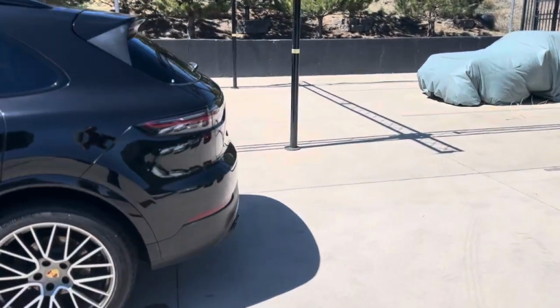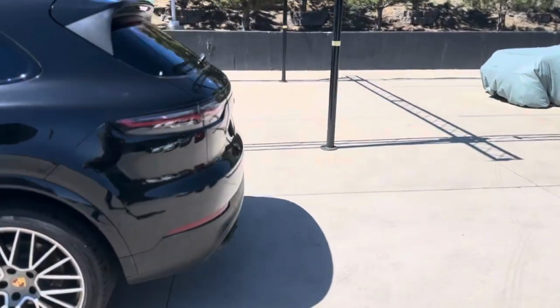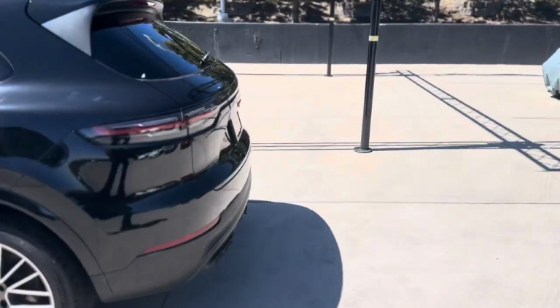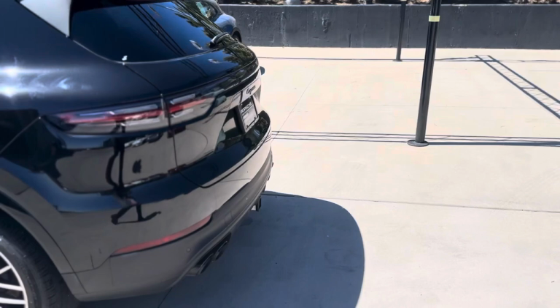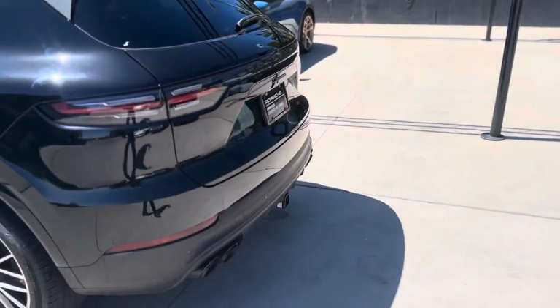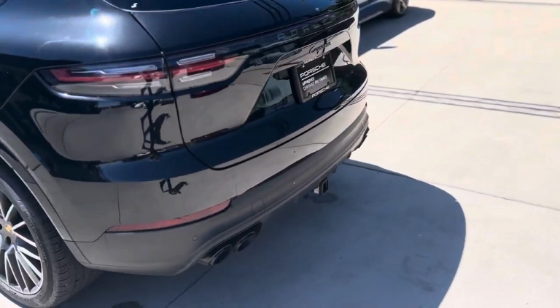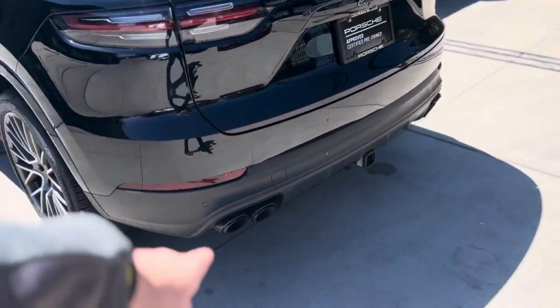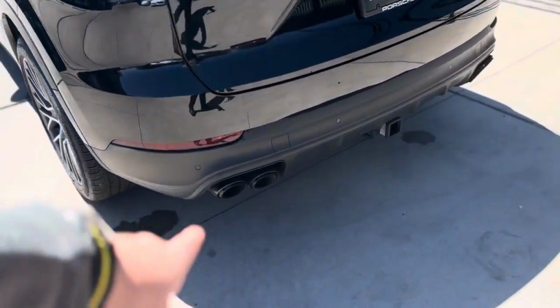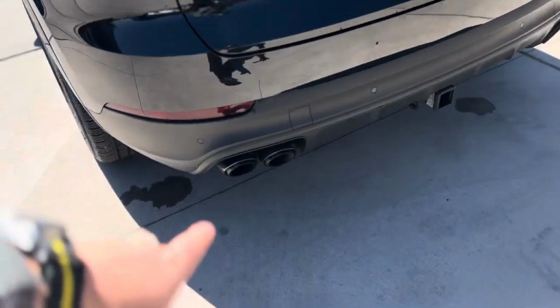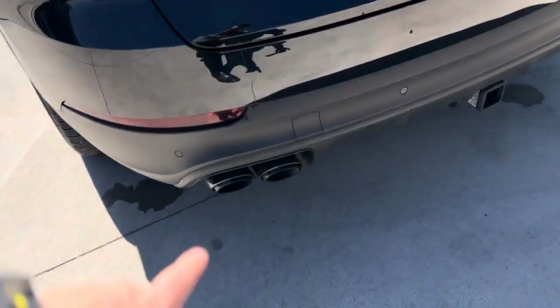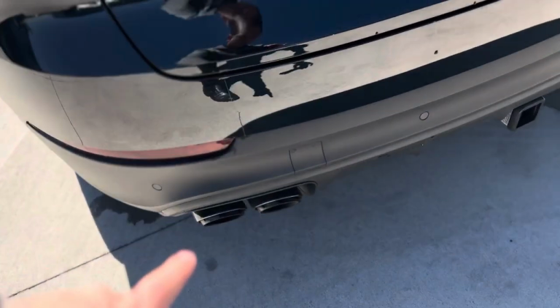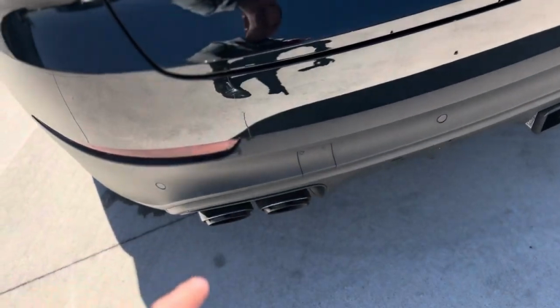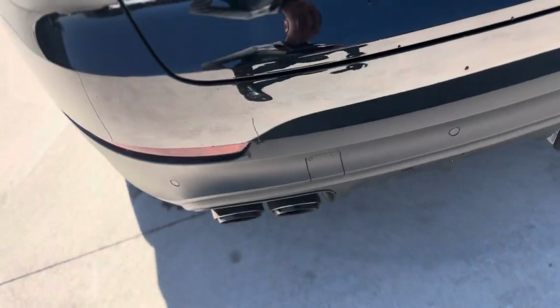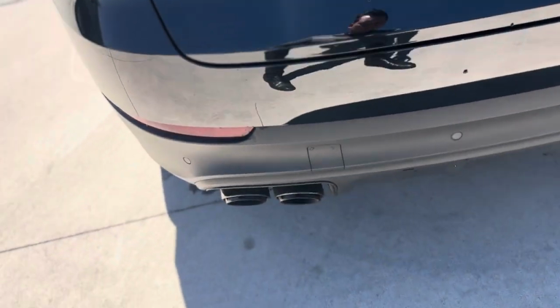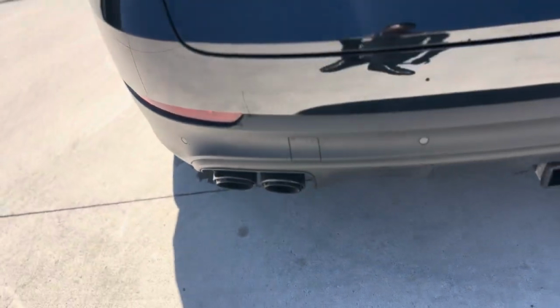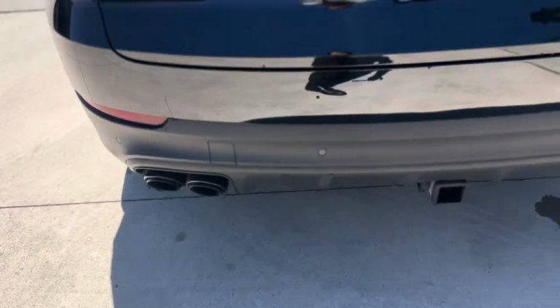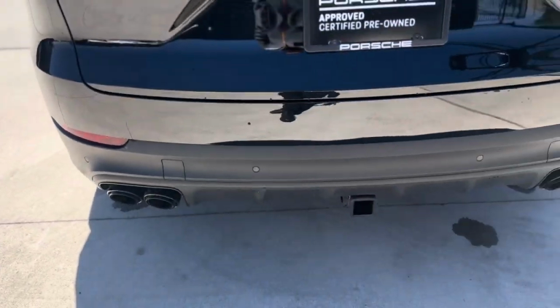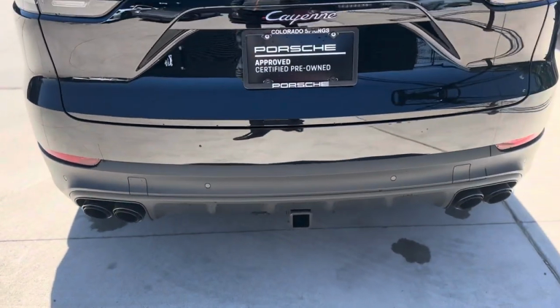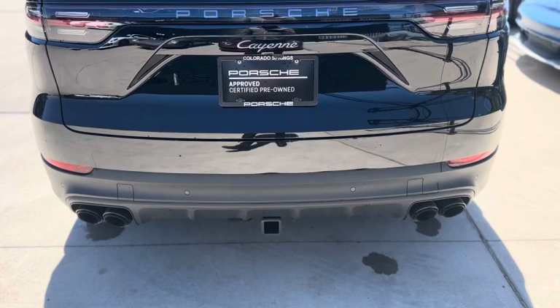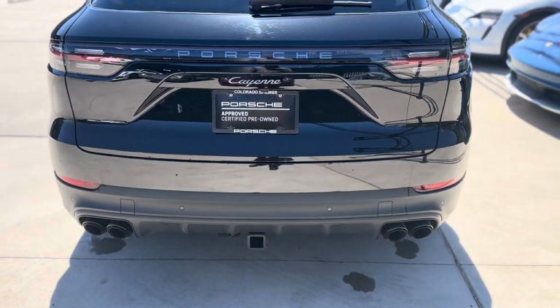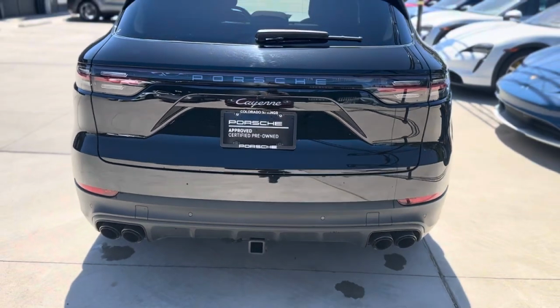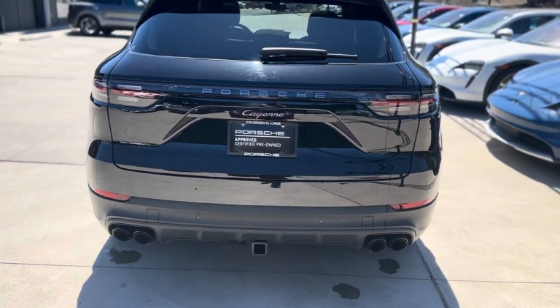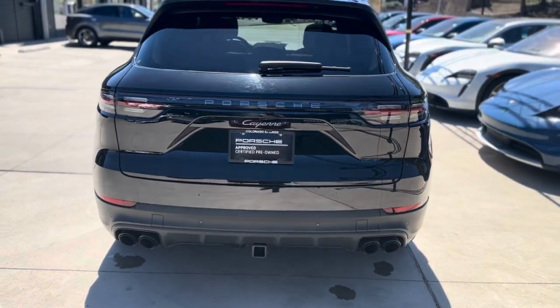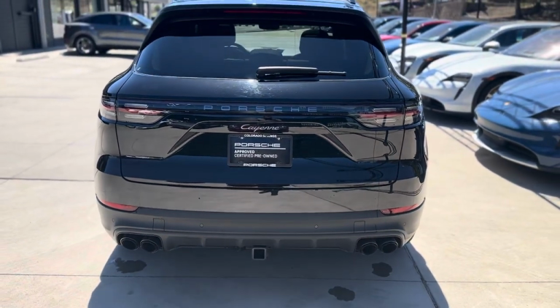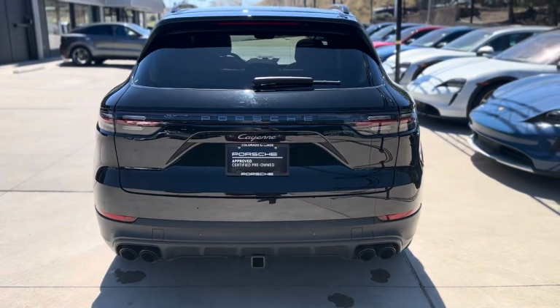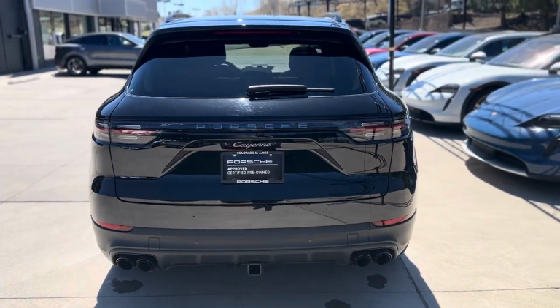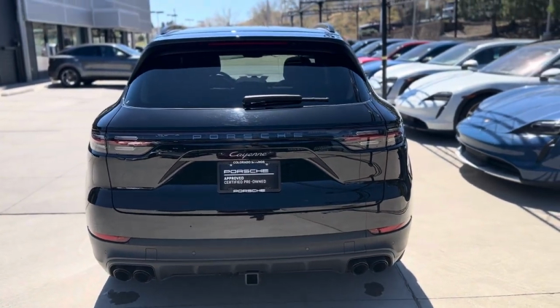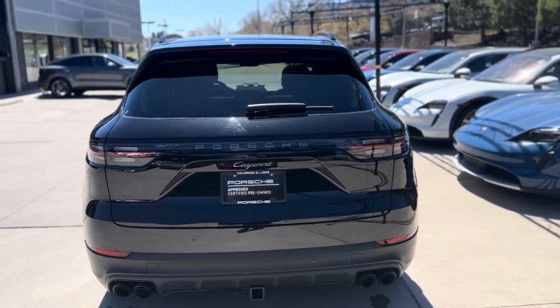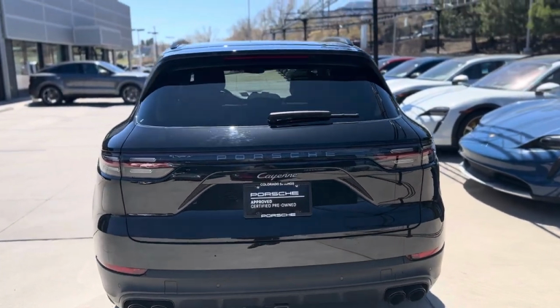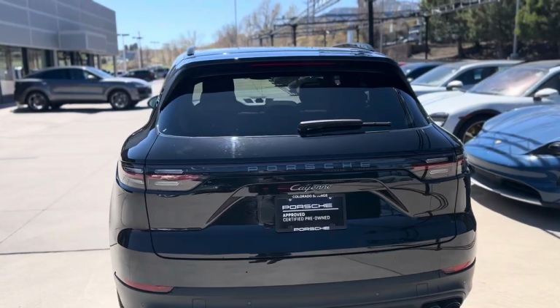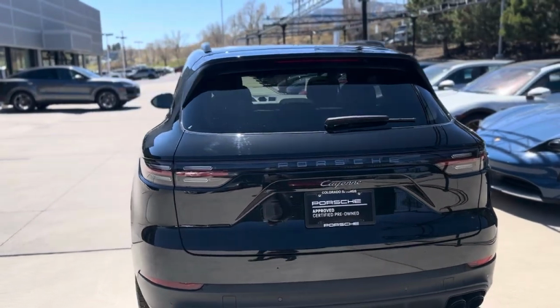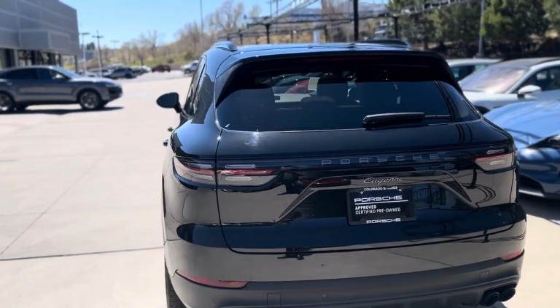Around back, Platinums get the sport exhaust pipes as well — cool look to those. This one does have a trailer hitch; a lot of people just put bike racks on the back. They'll also tow 7,700 pounds.